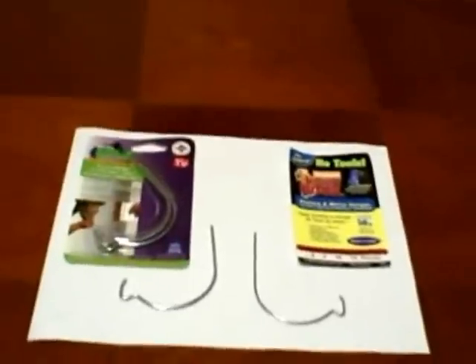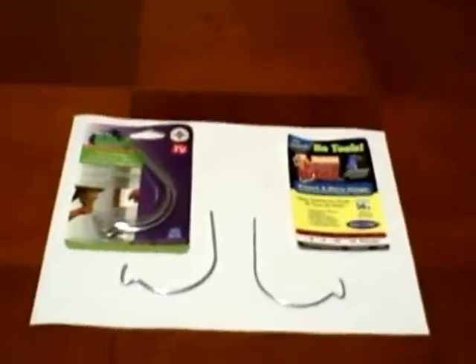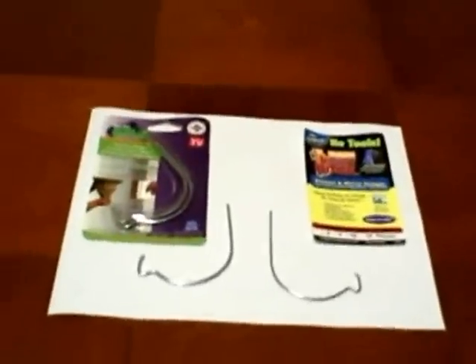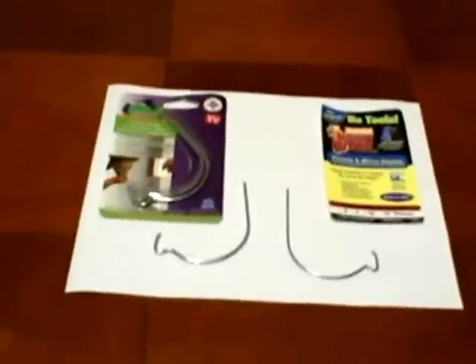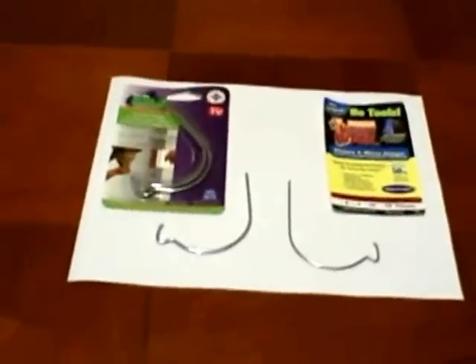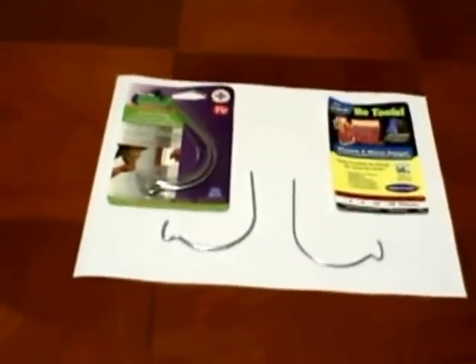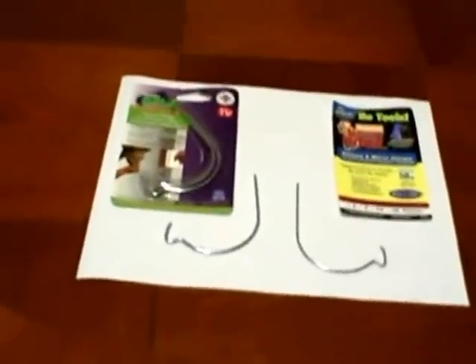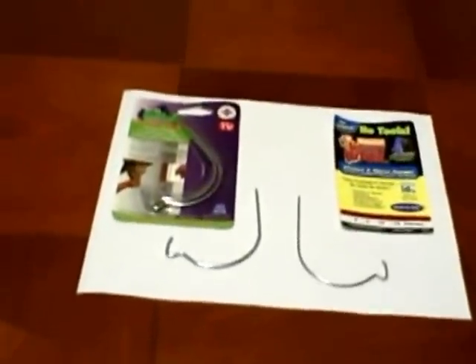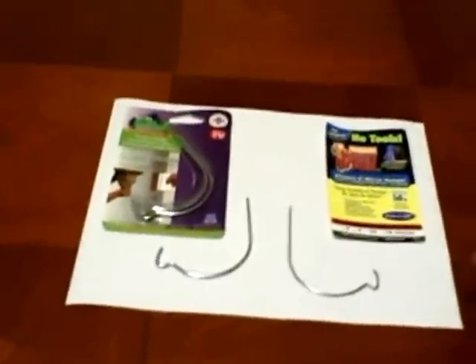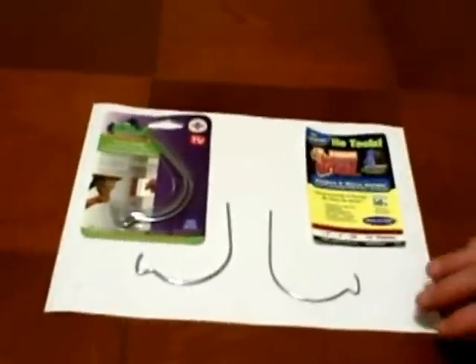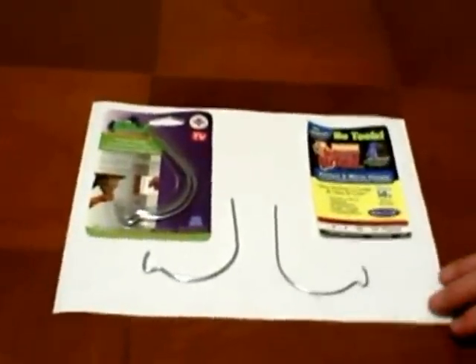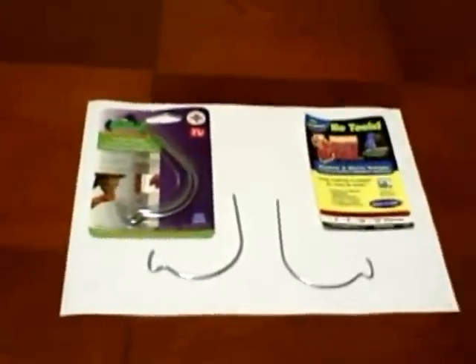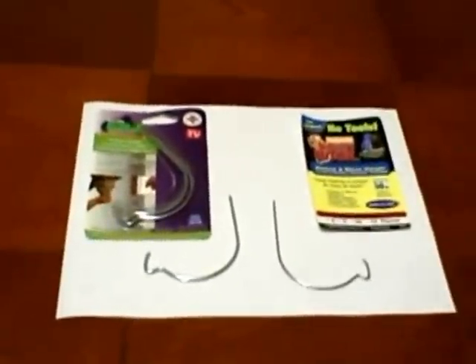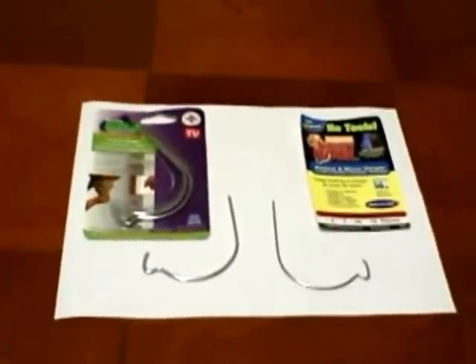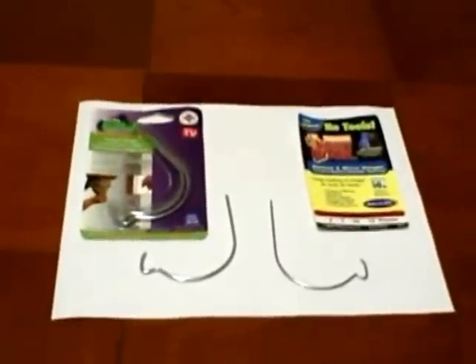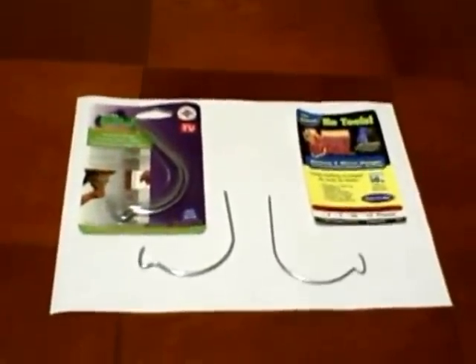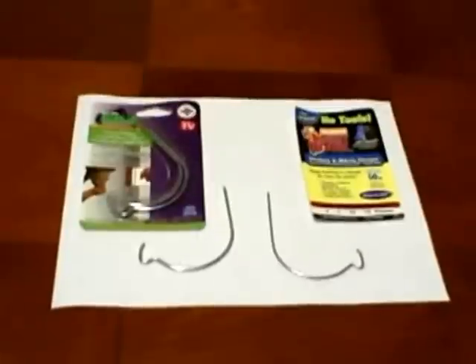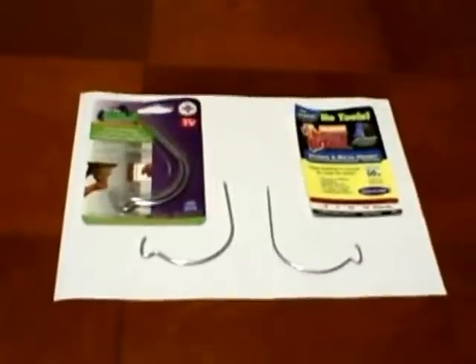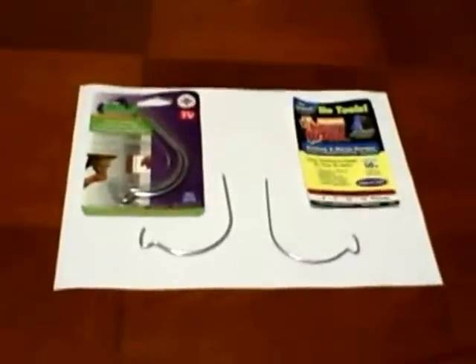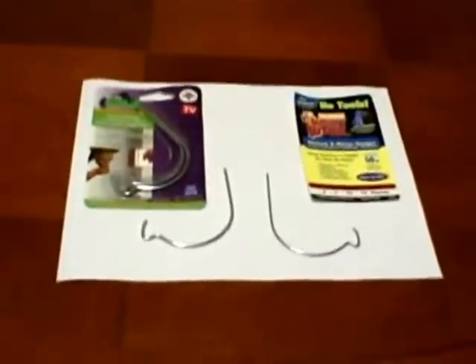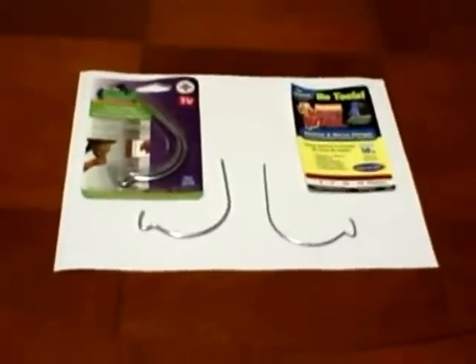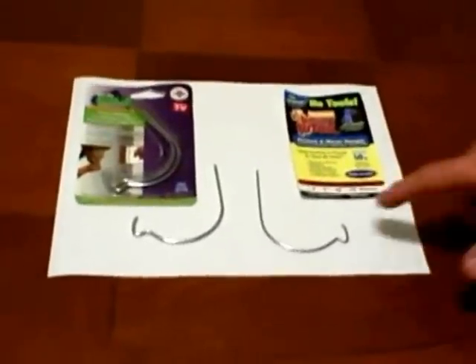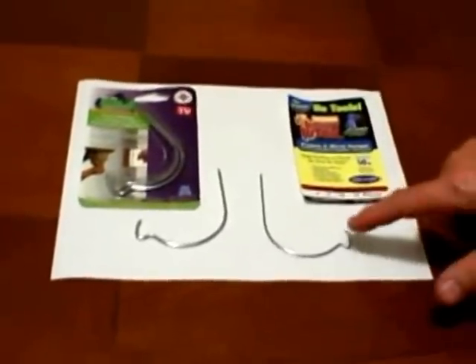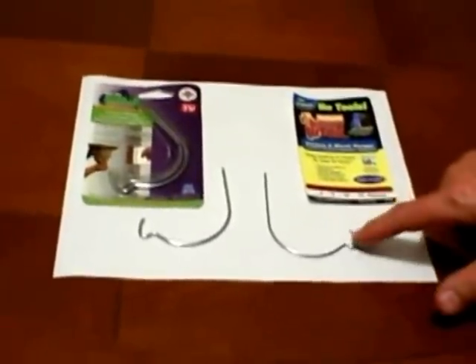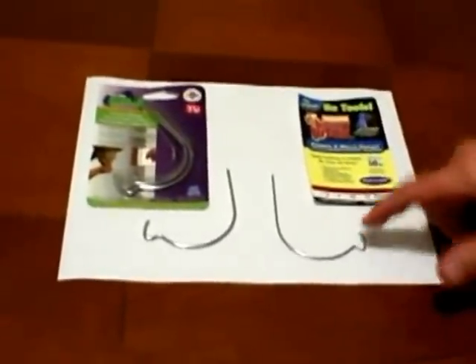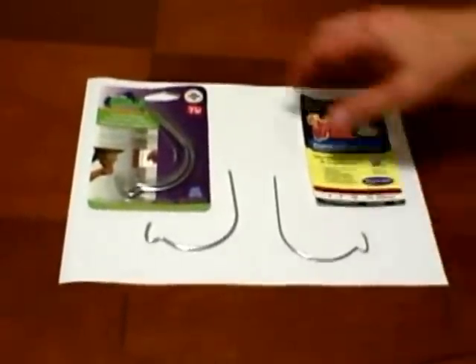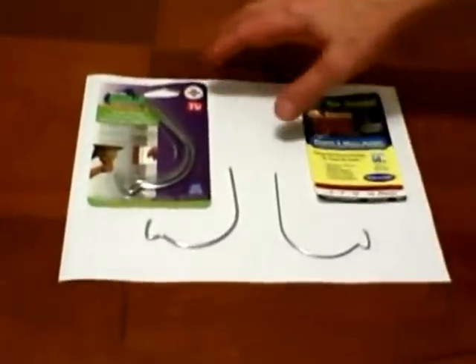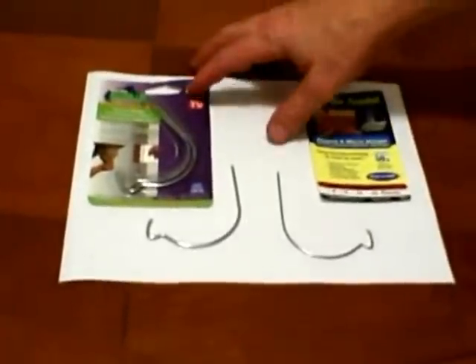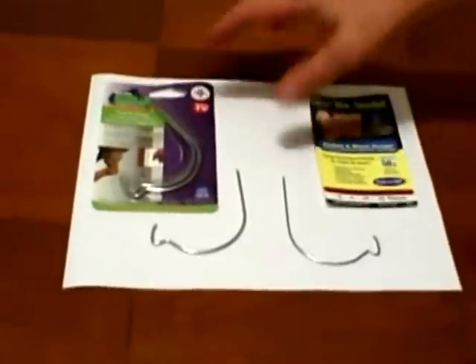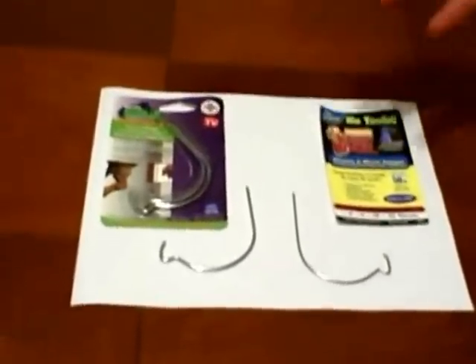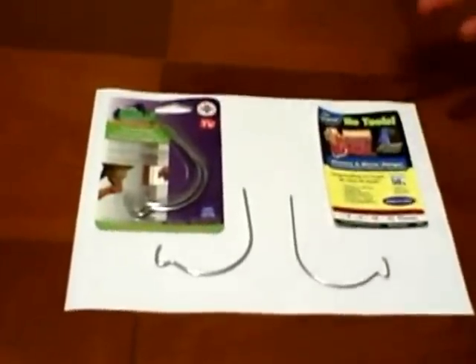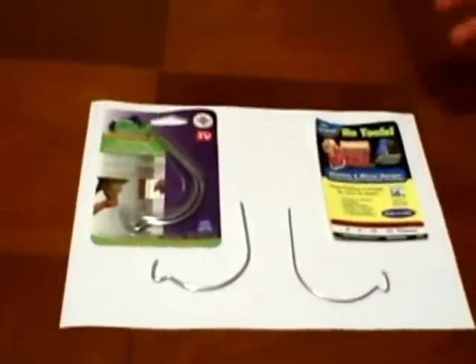If you're looking for an easy way to hang a picture on a wall in a piece of drywall and you're not hitting a stud, the monkey hook or the gorilla hook does an excellent job.